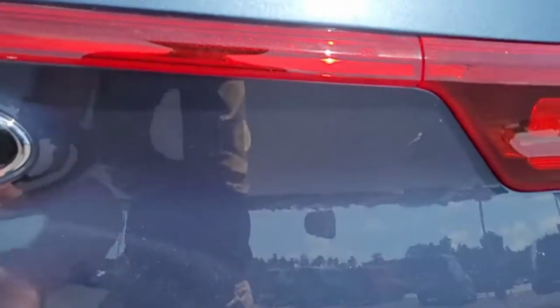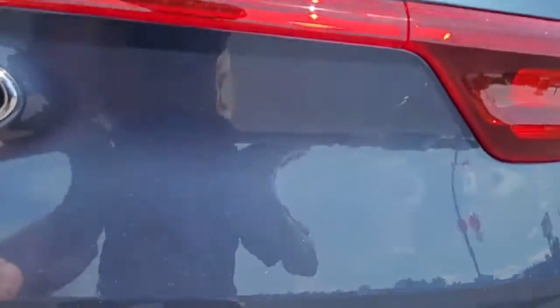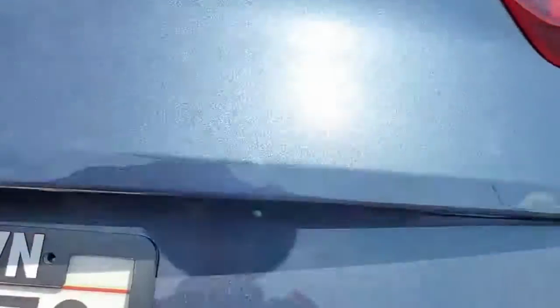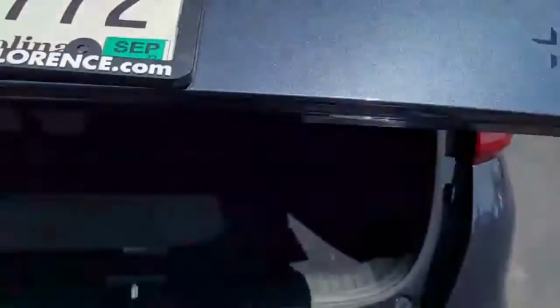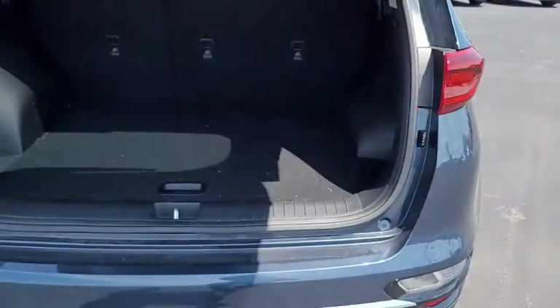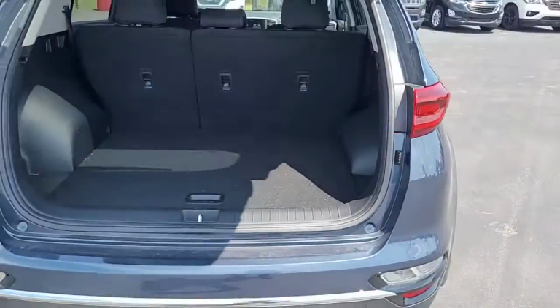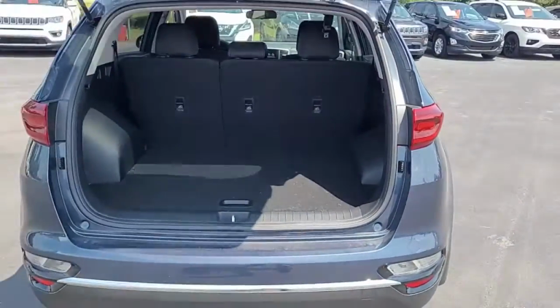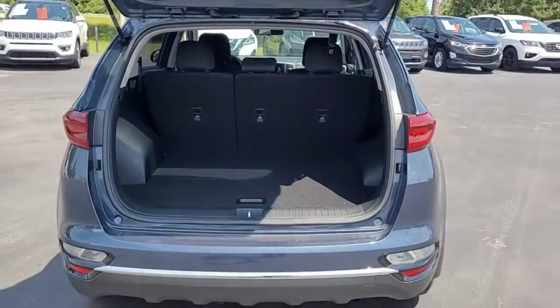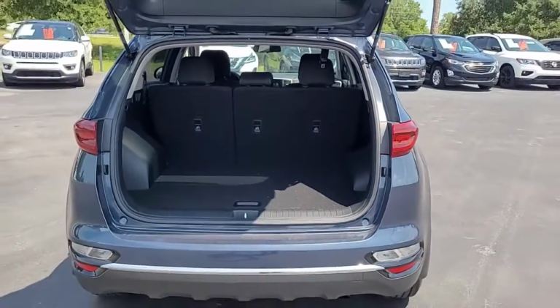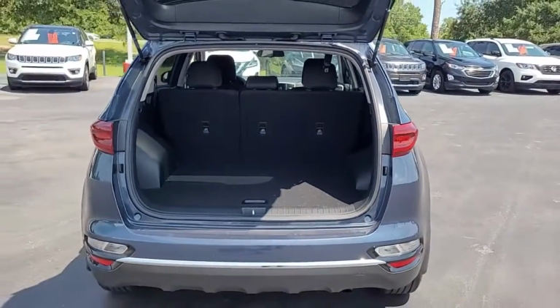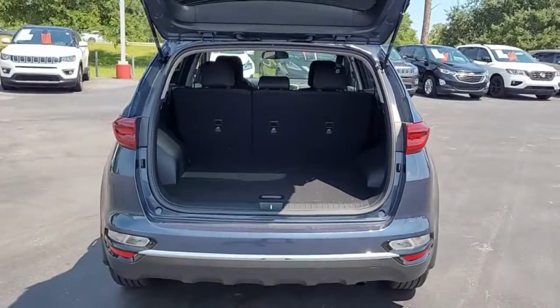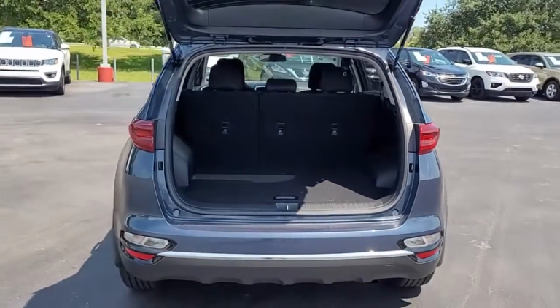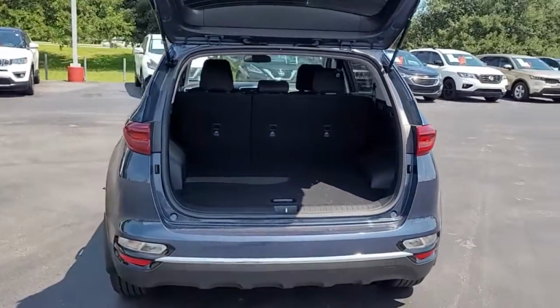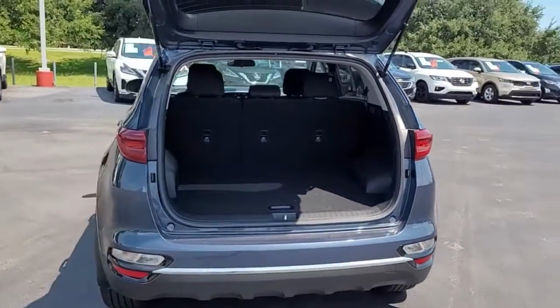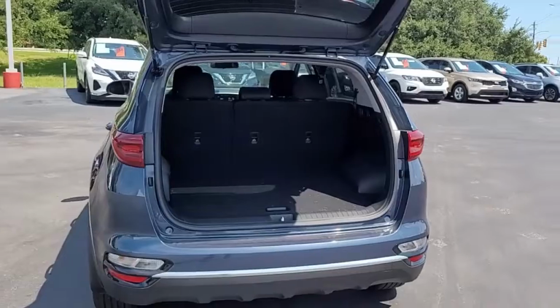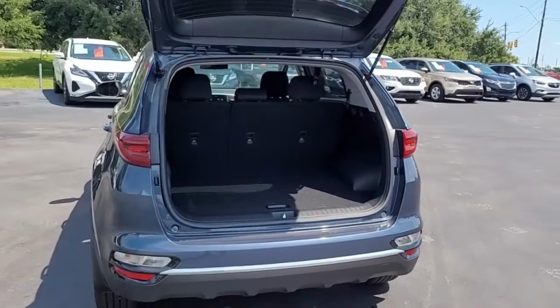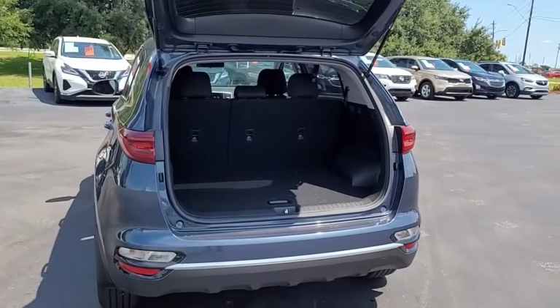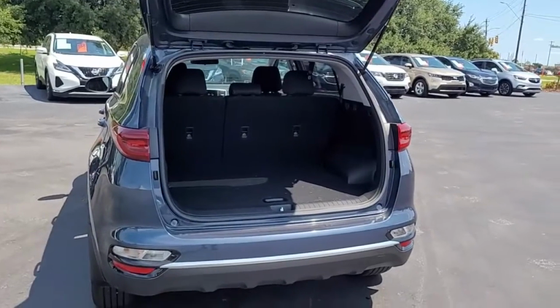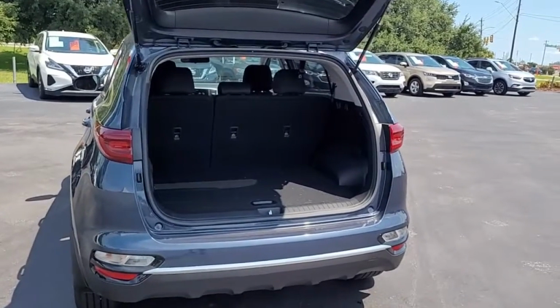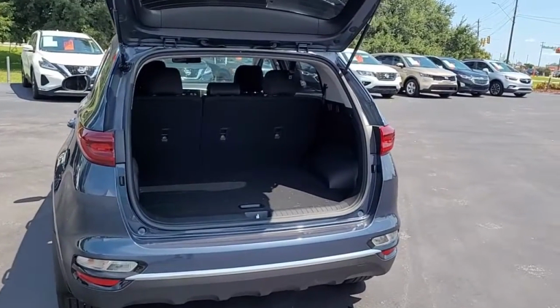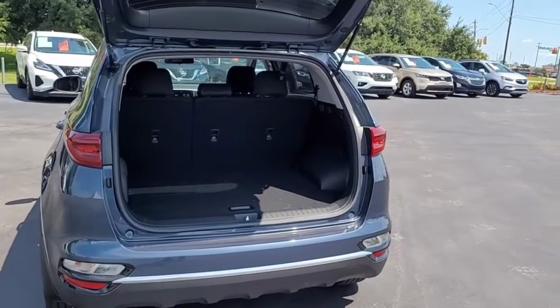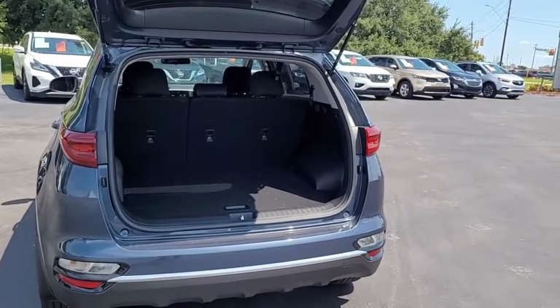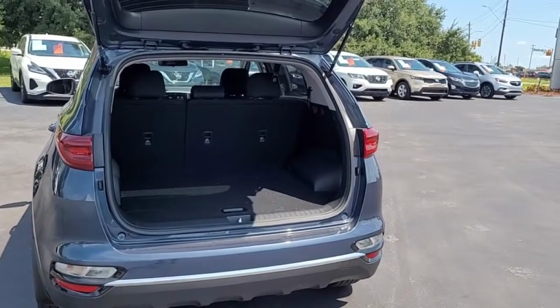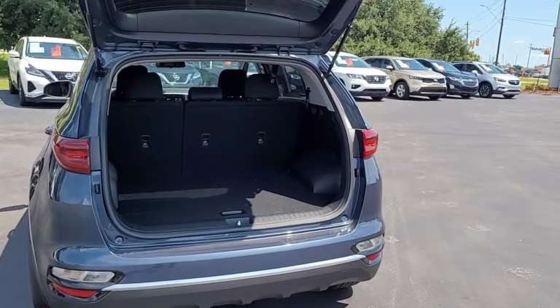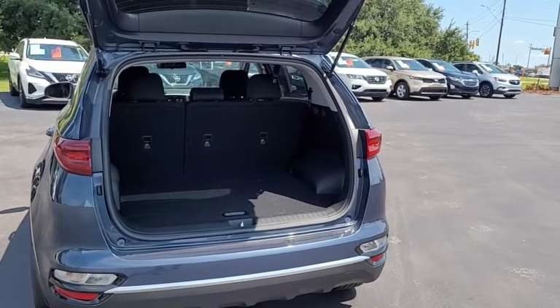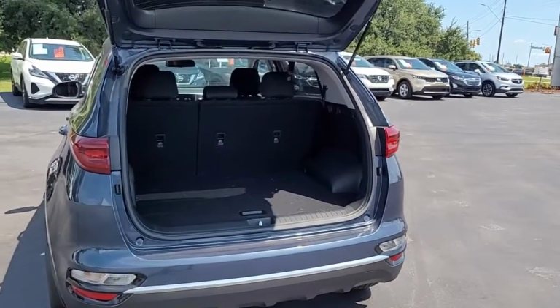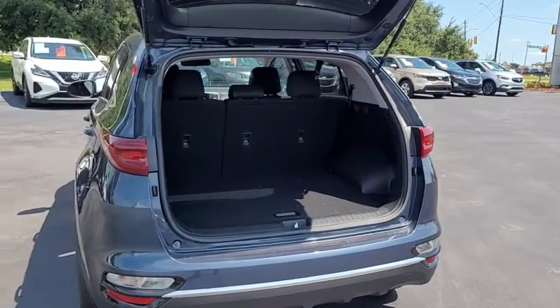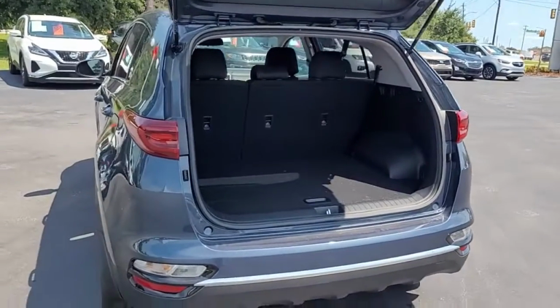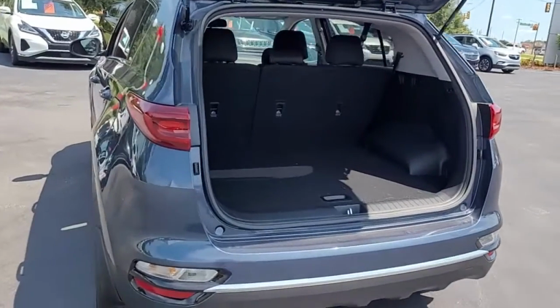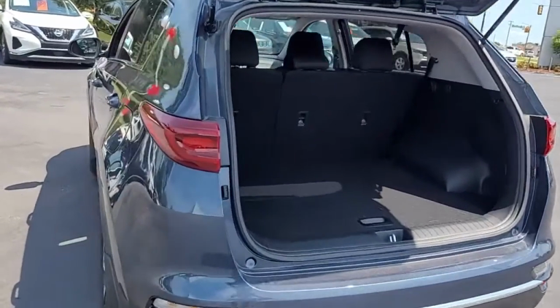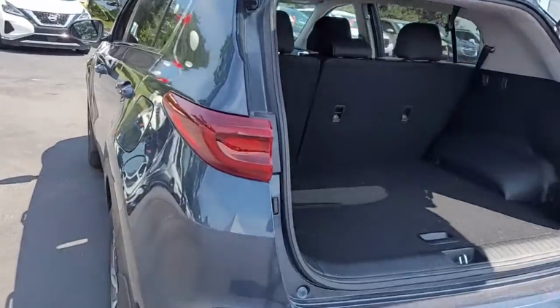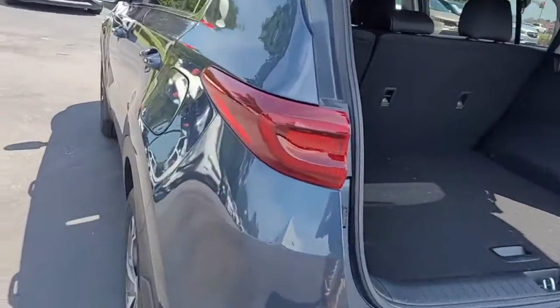Opening up the rear tailgate, you can see the good cargo space you have in the back. If you need more room, the back seats will lay down. There's a 60-40 split there, so you can lay down one side or the other, or both.